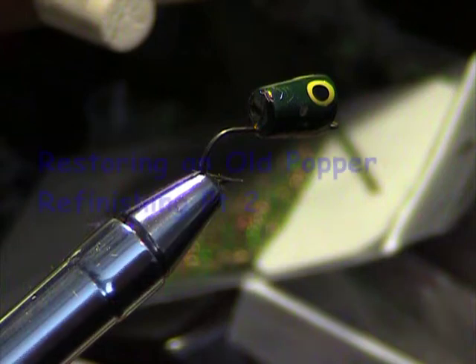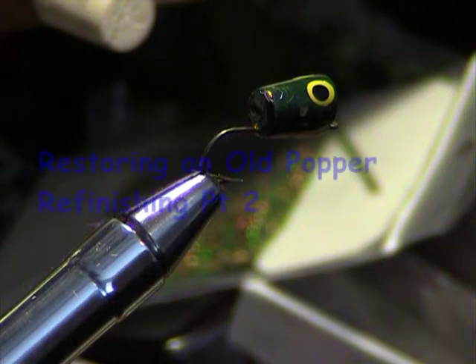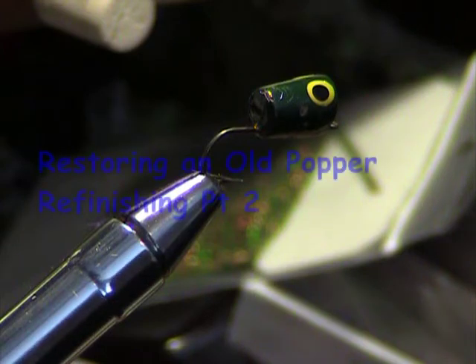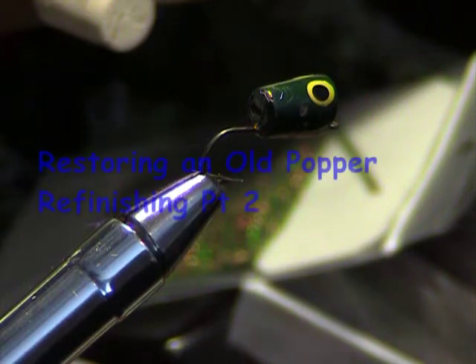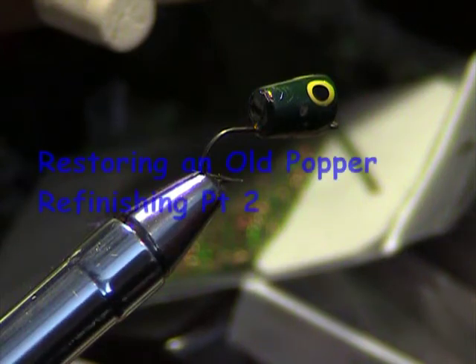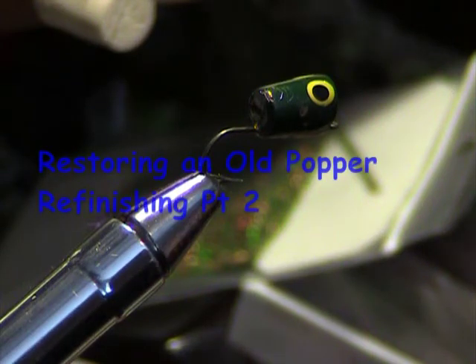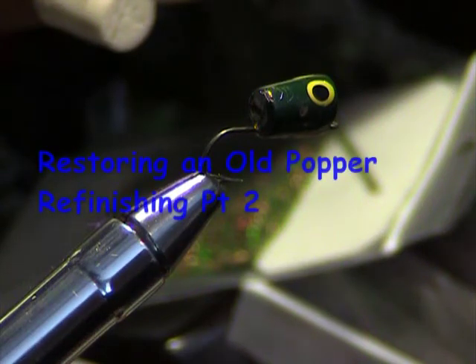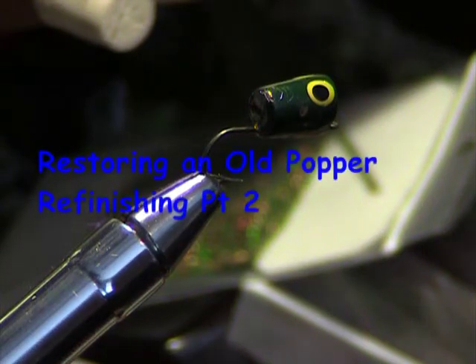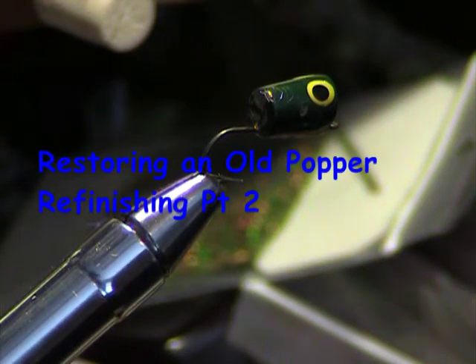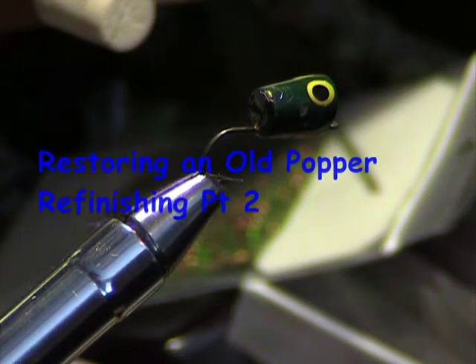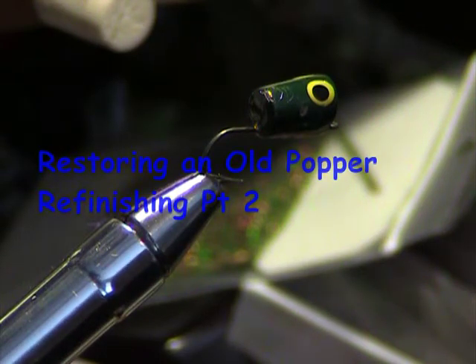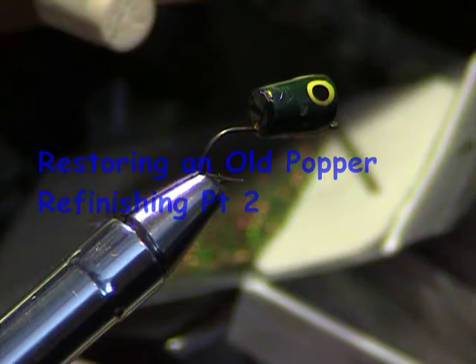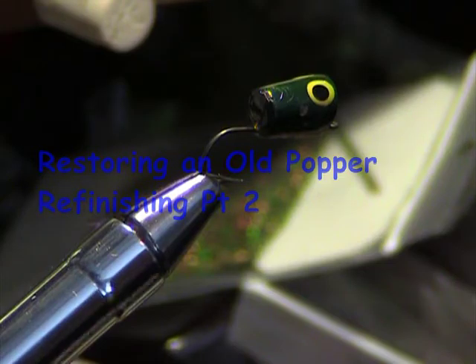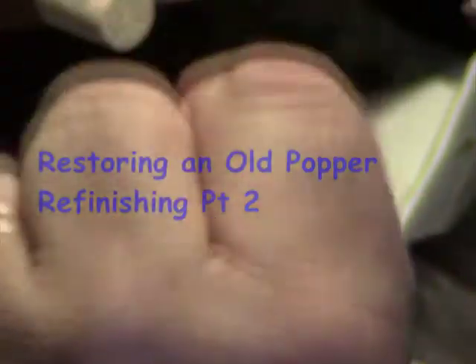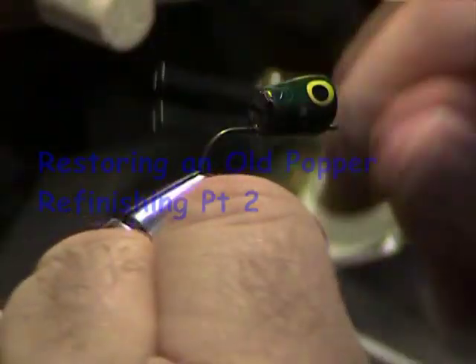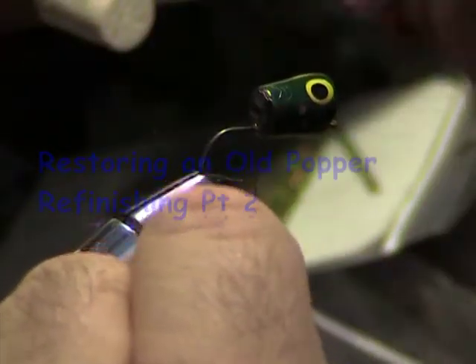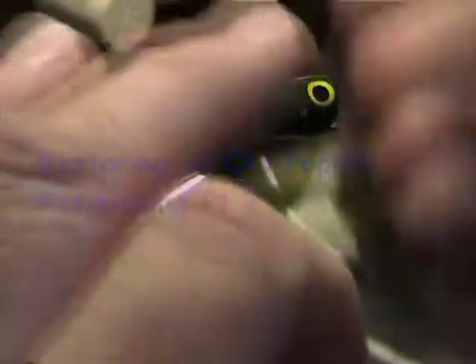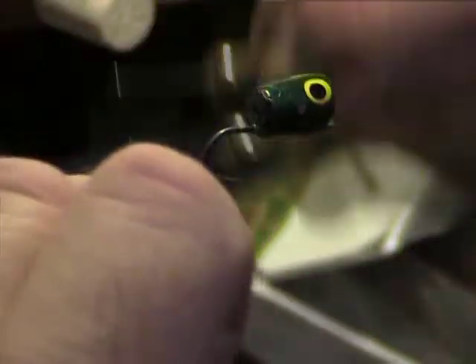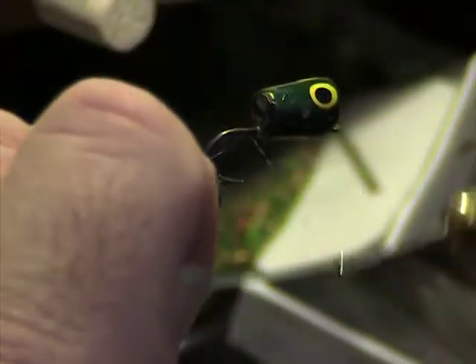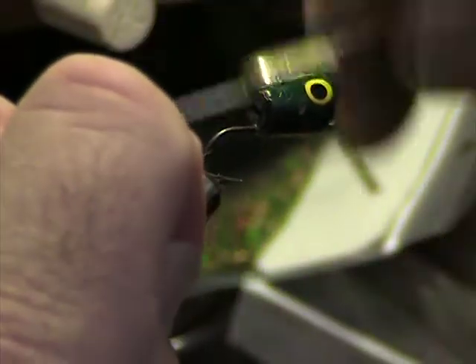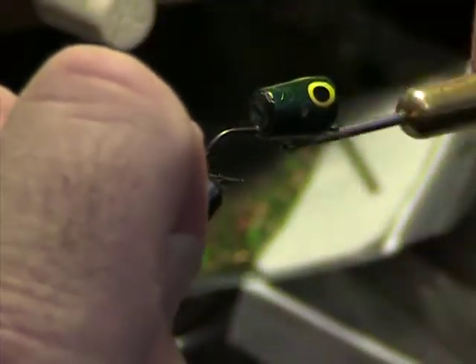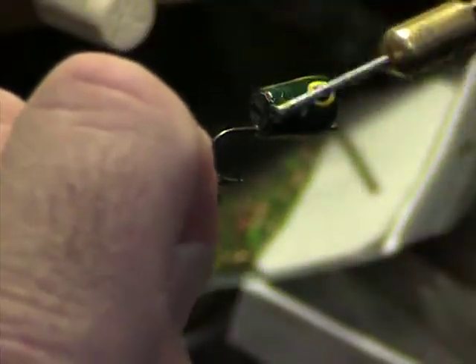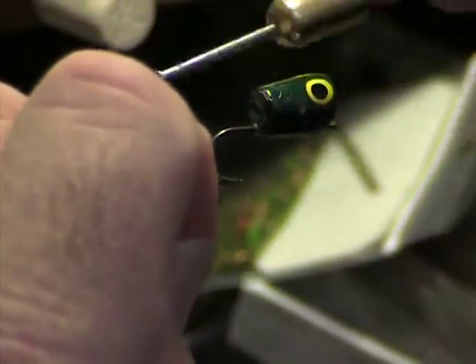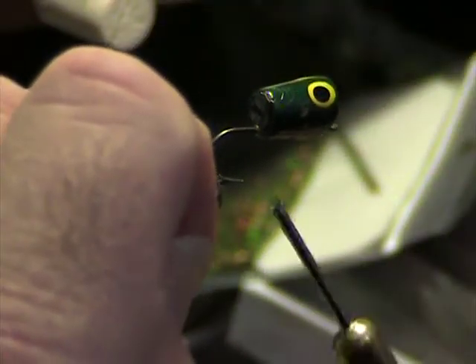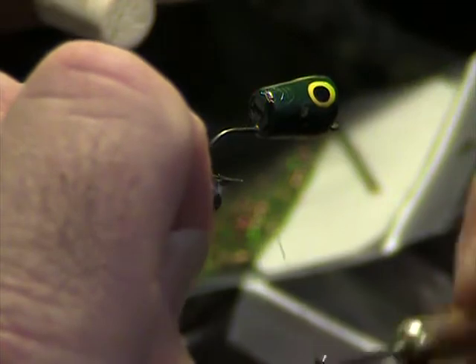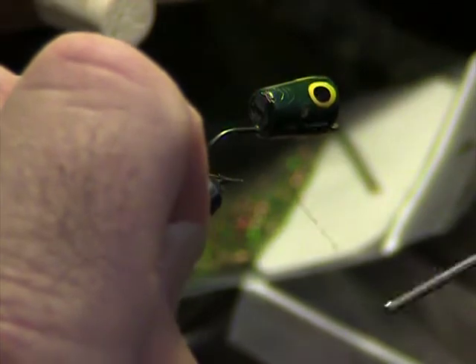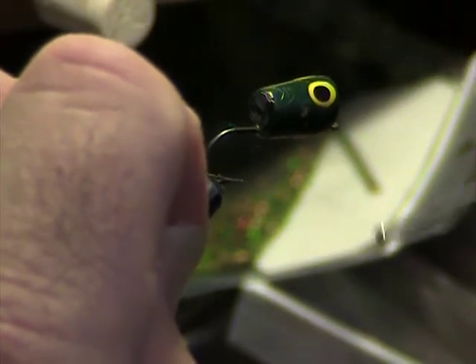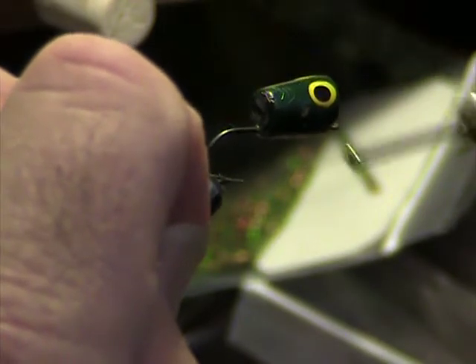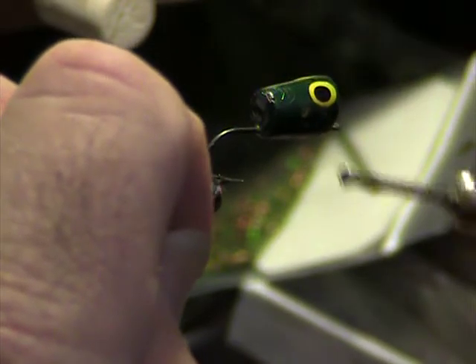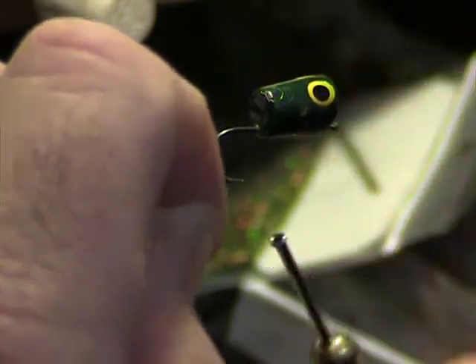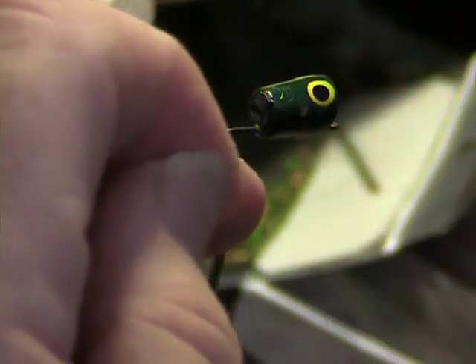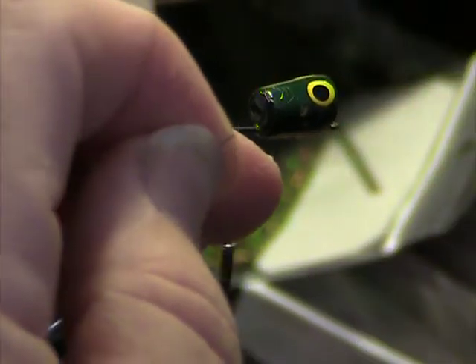One of the great things about this varnish is it dries in about 30 minutes. We're going to come back, coat the body, coat the thread.